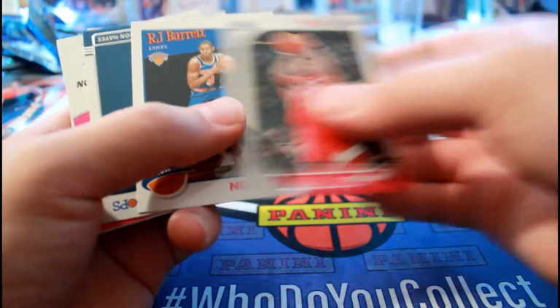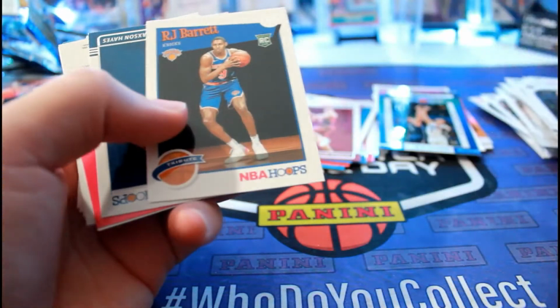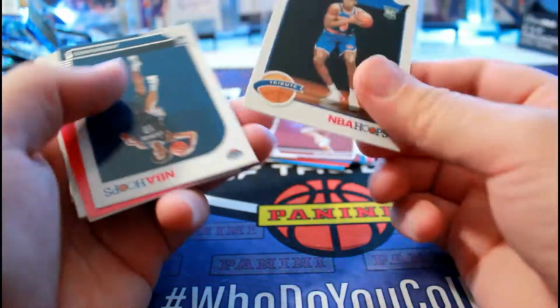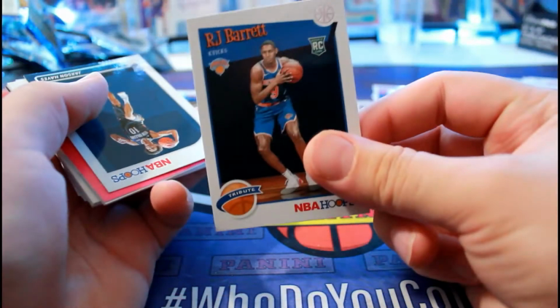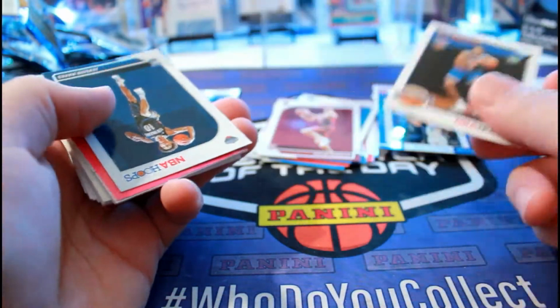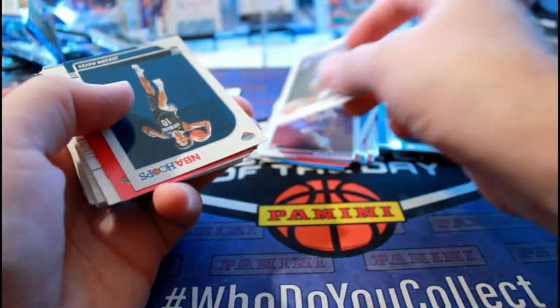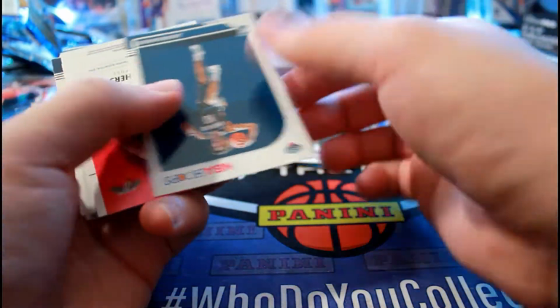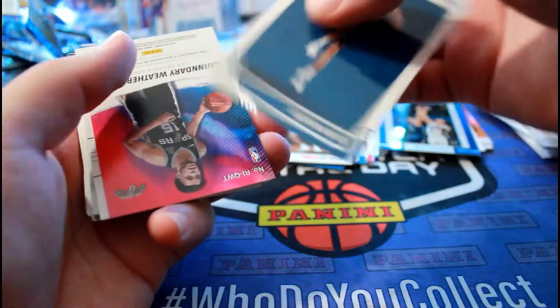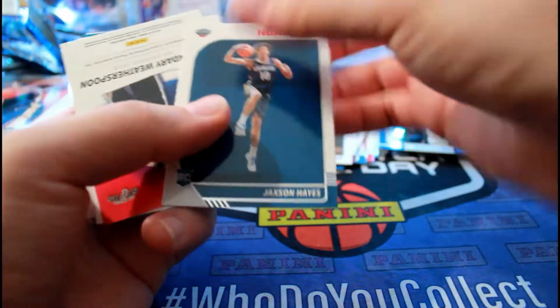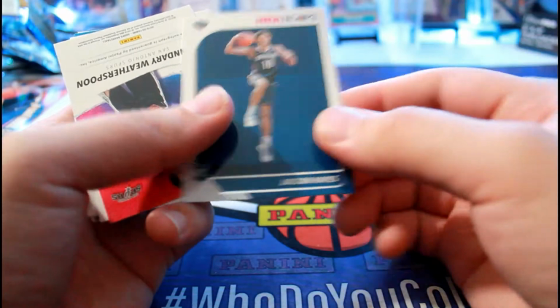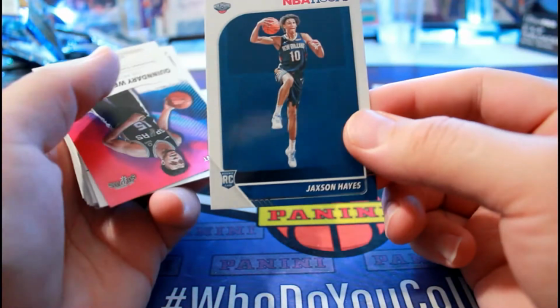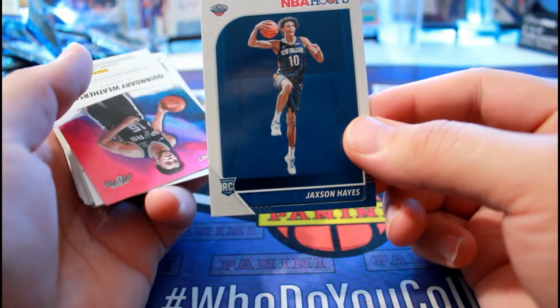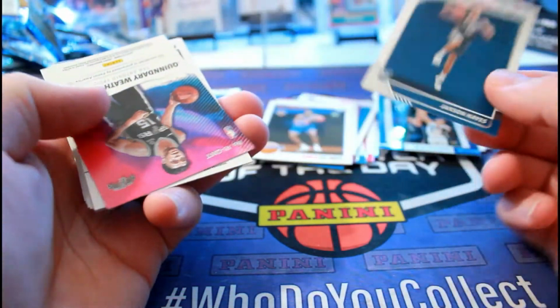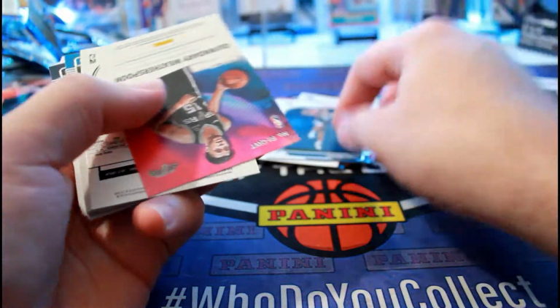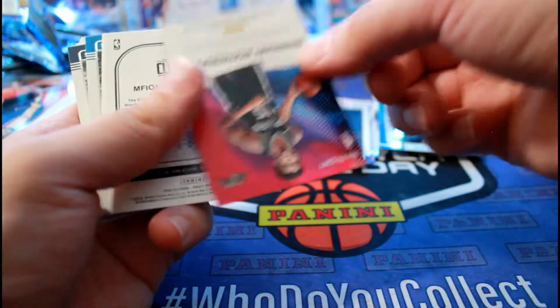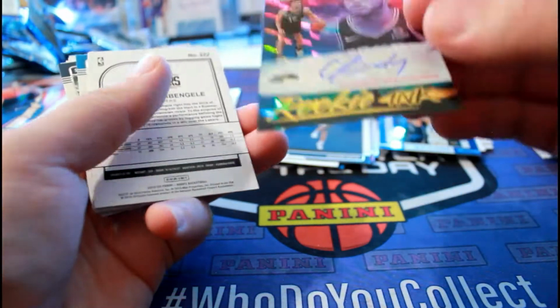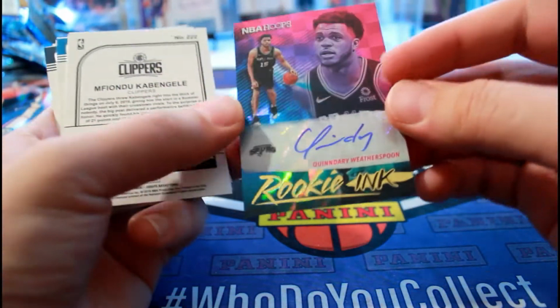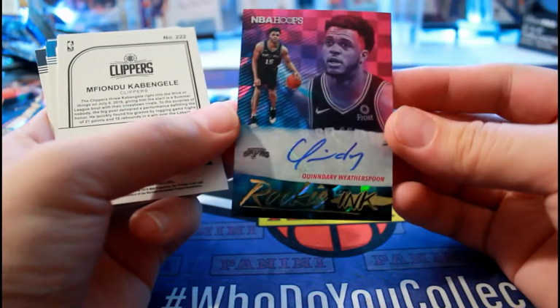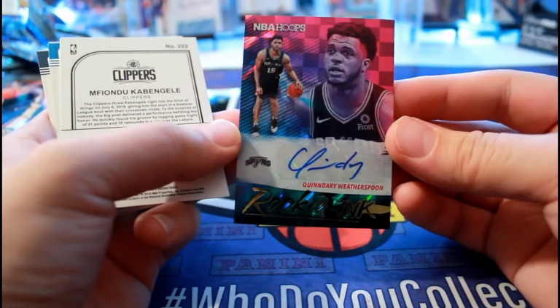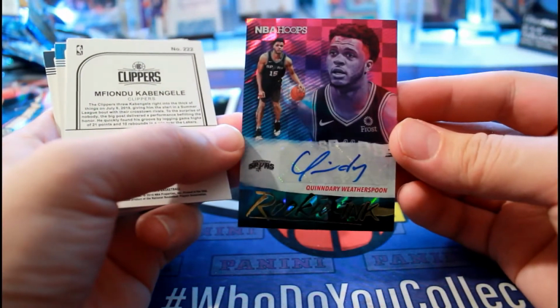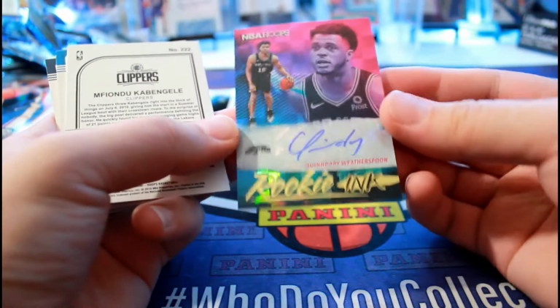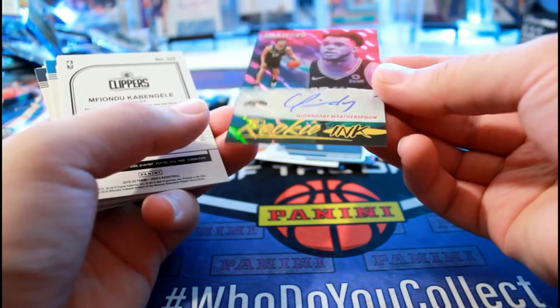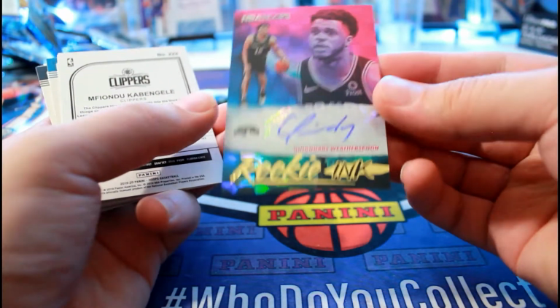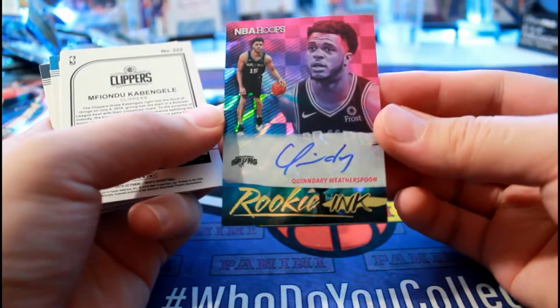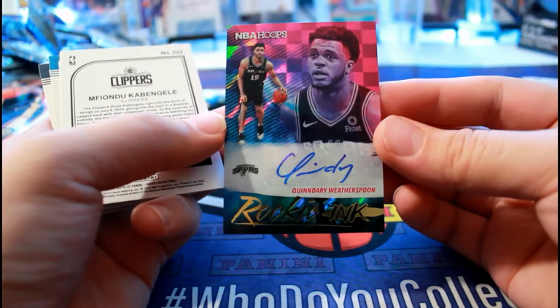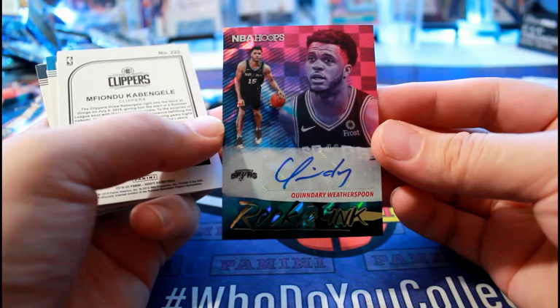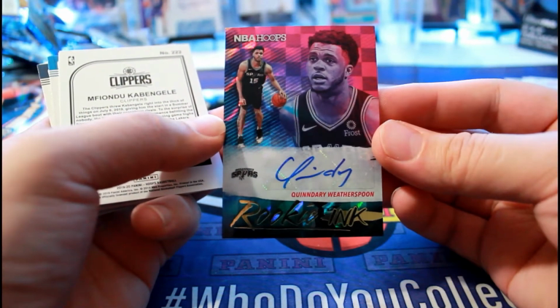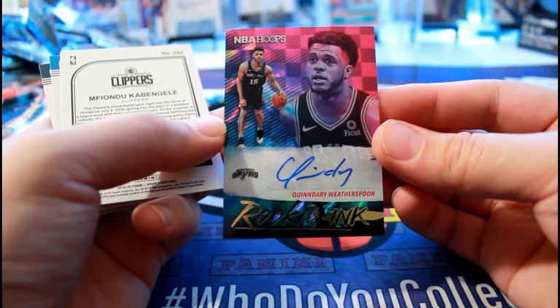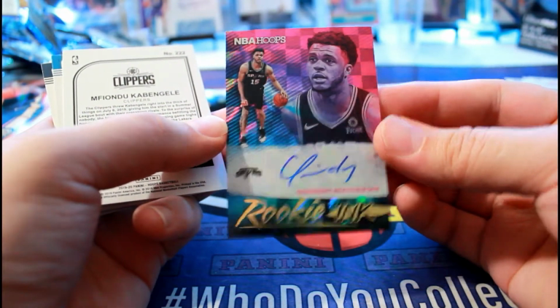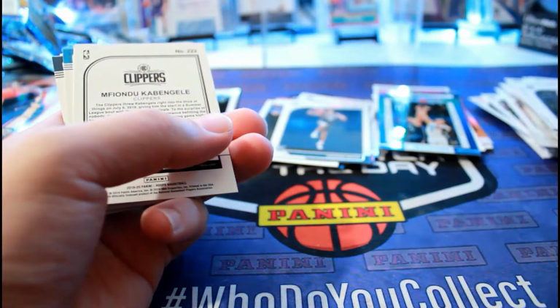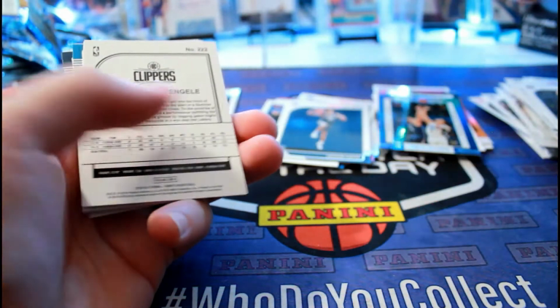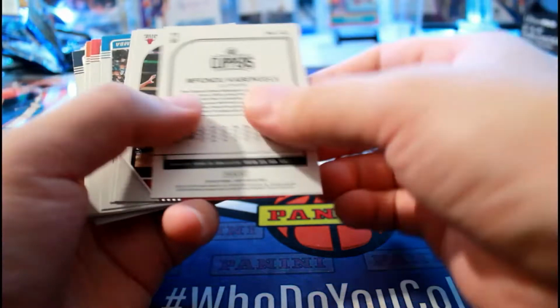Archie Barrett and Quindaris - oh, Quindaris auto! Rookie Ink. Alright, so there's the second auto.